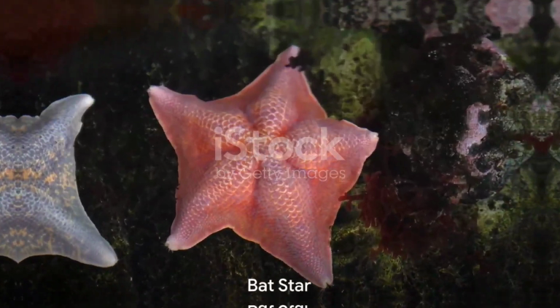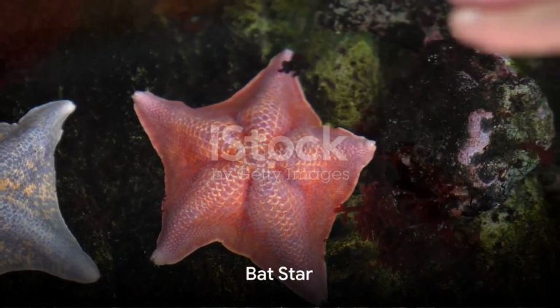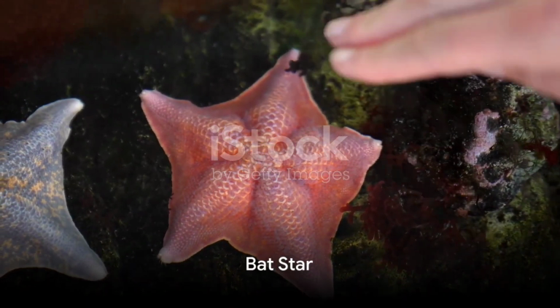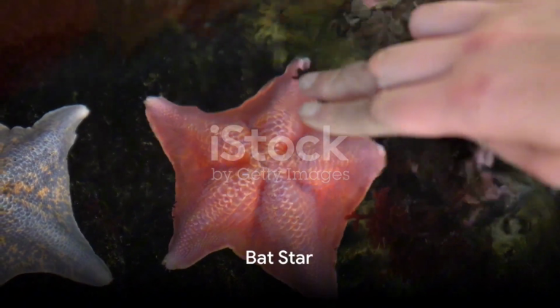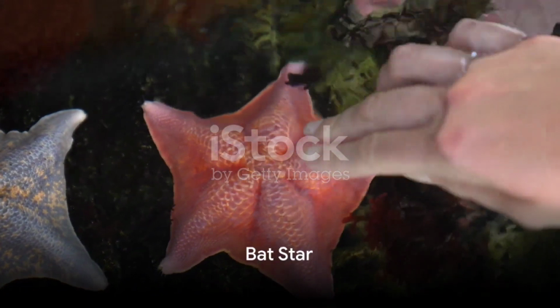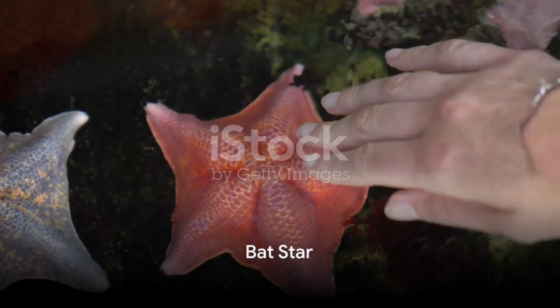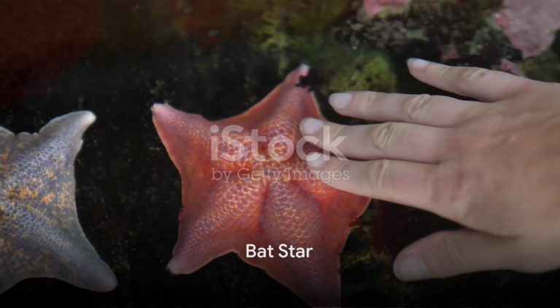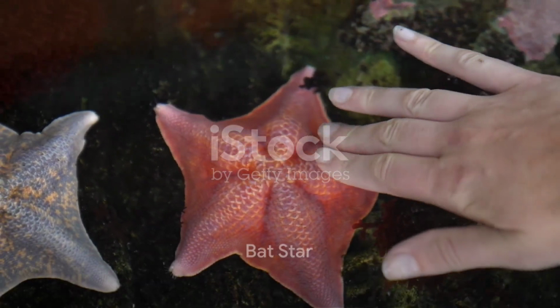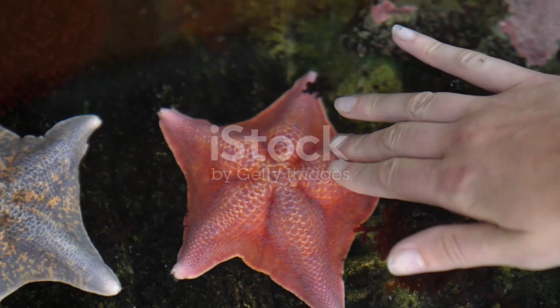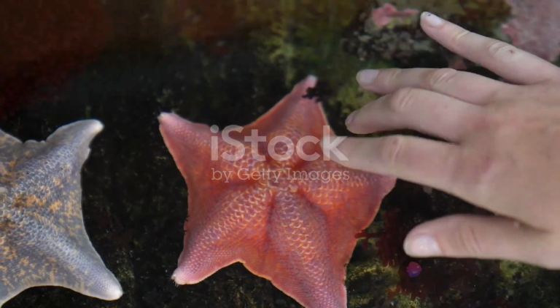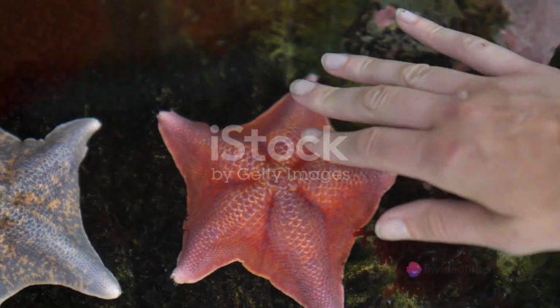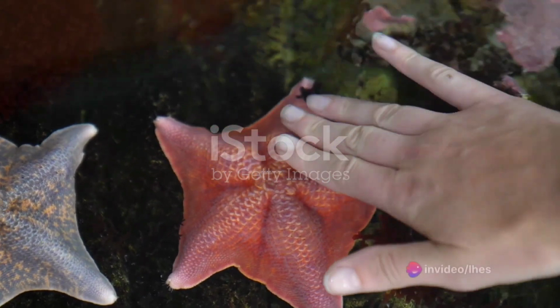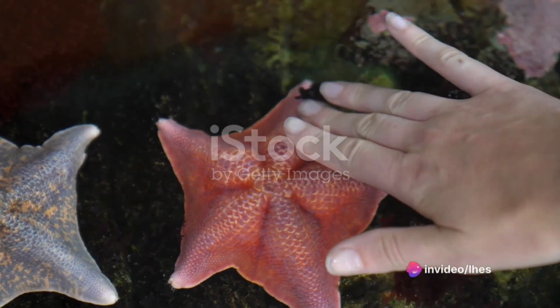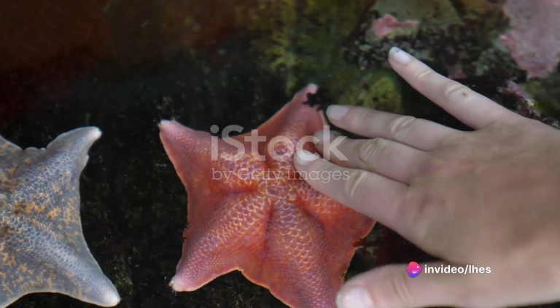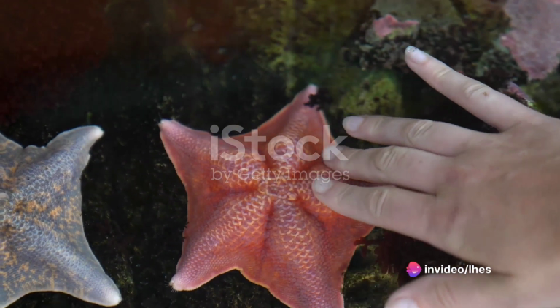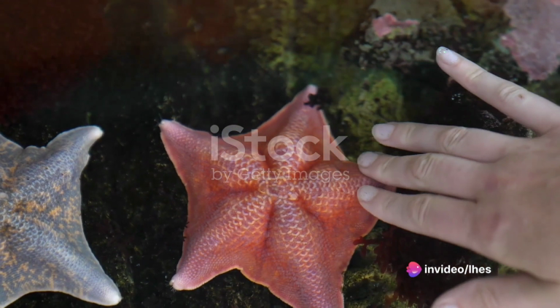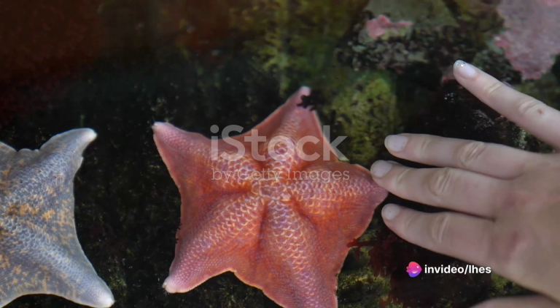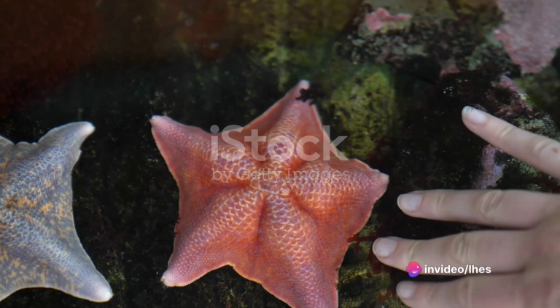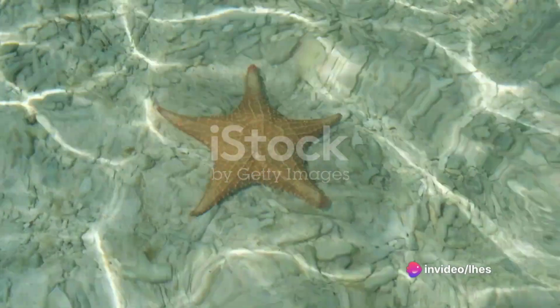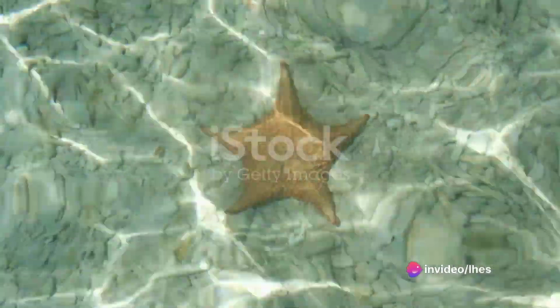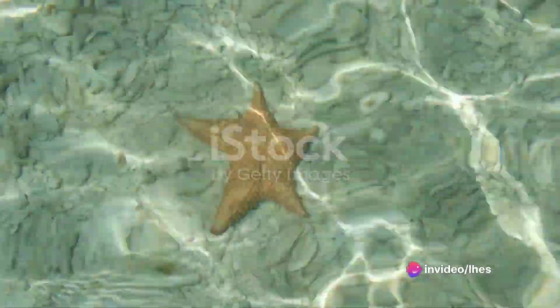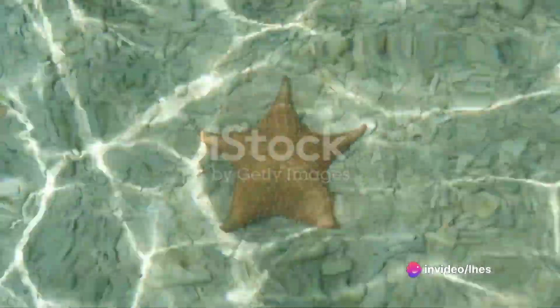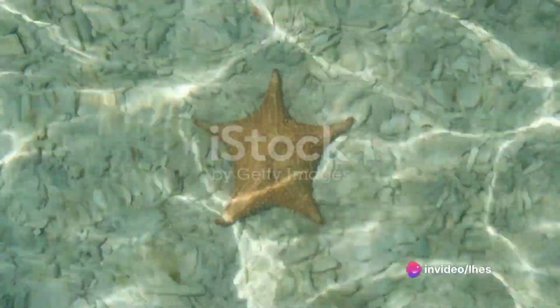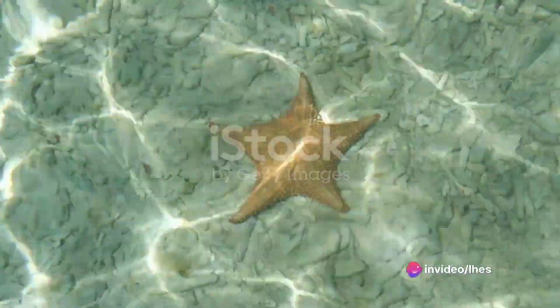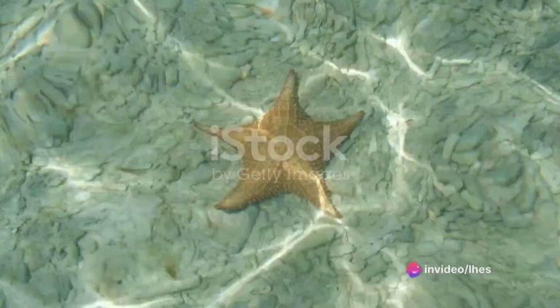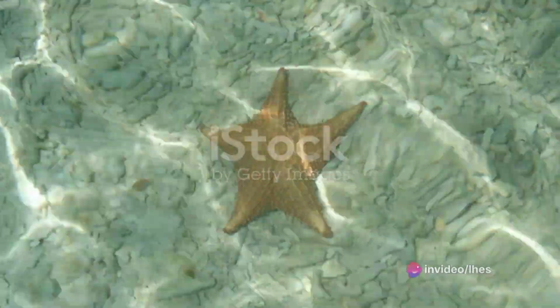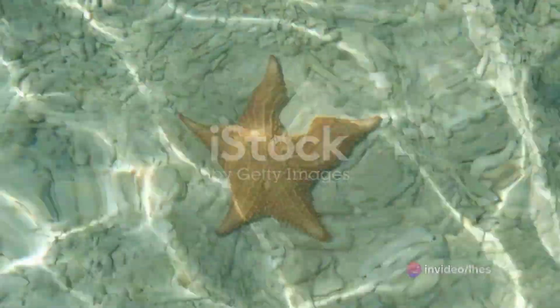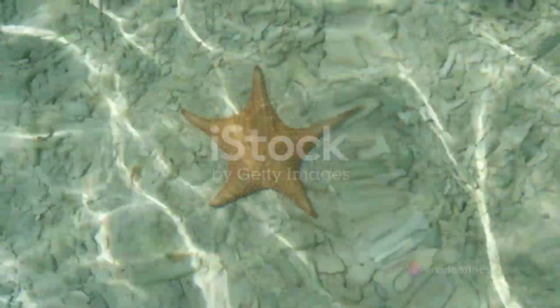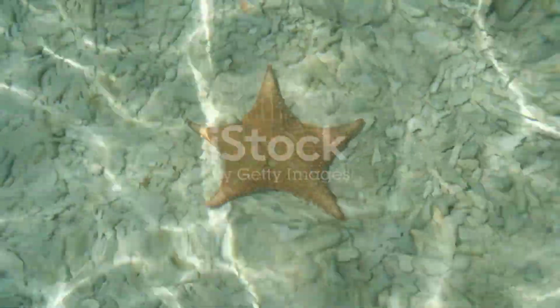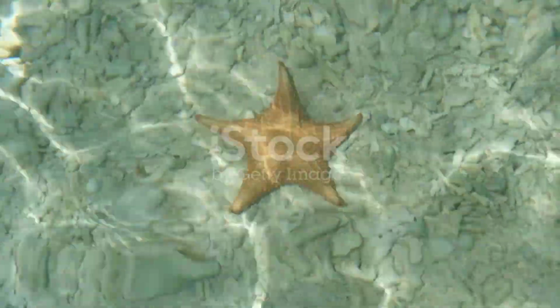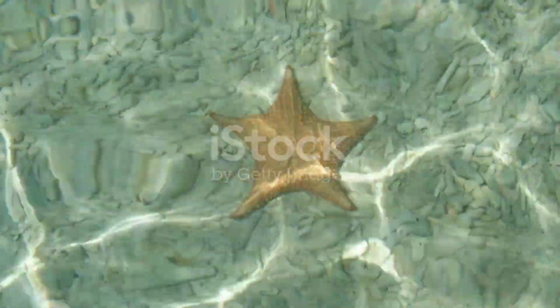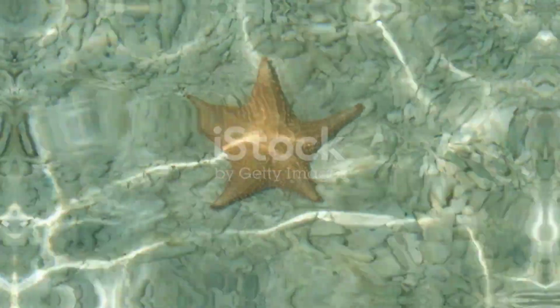The bat star, with its oval shape and wider central disk, comes in vibrant shades like red, orange, and various mottled colors. Unlike some sea stars, they lack suckers on their tube feet and instead use adhesive pads to move around.